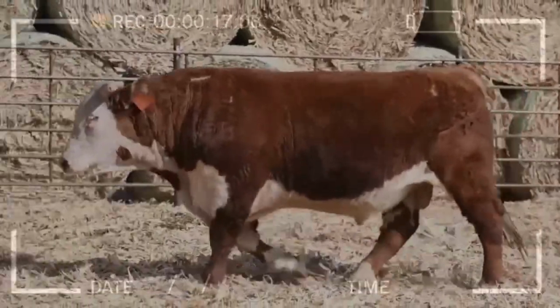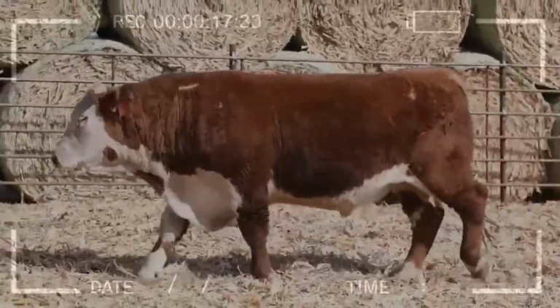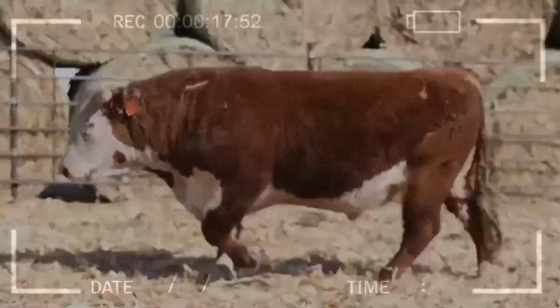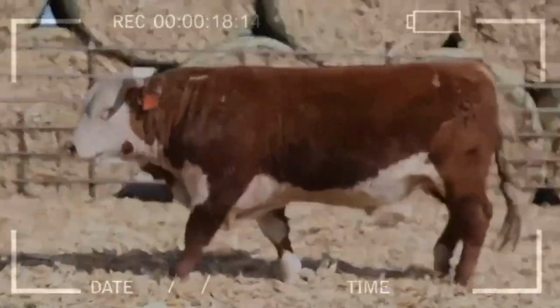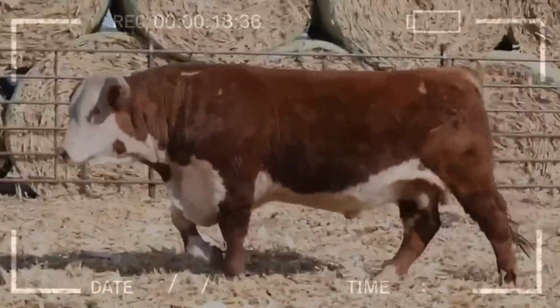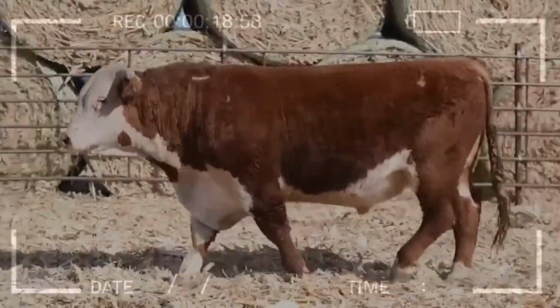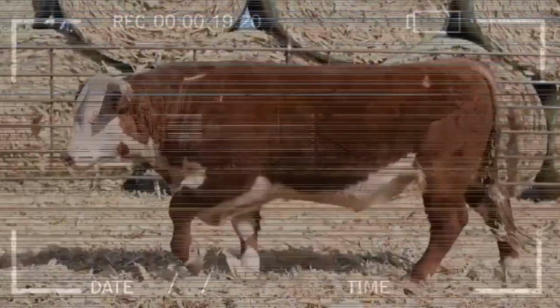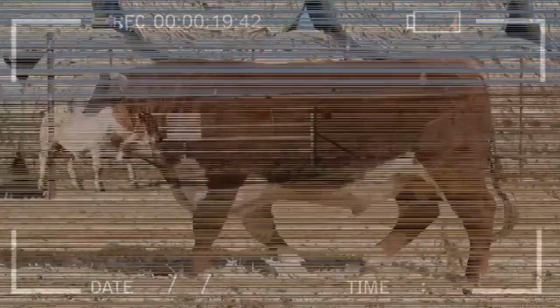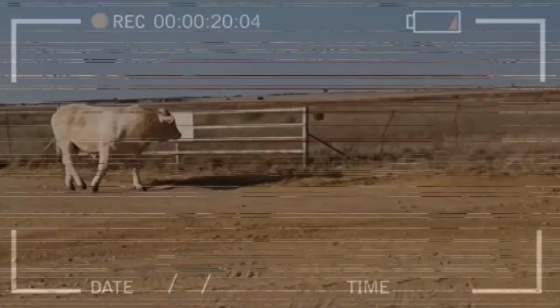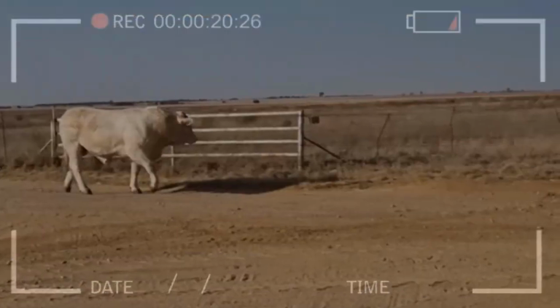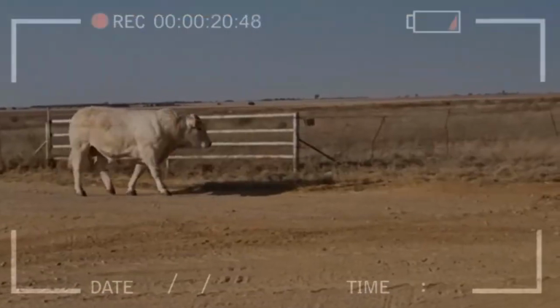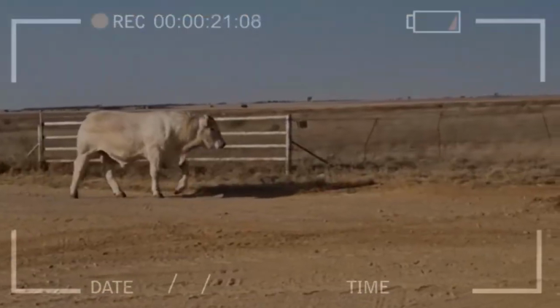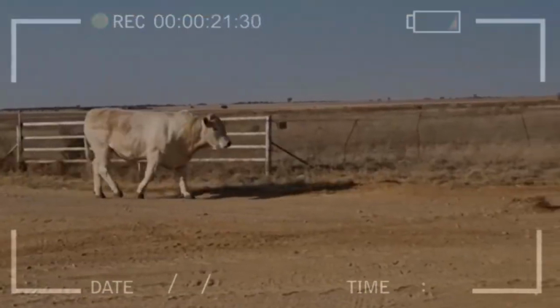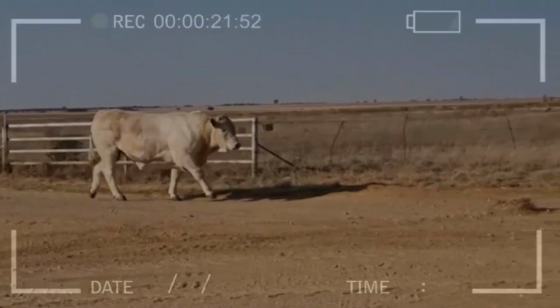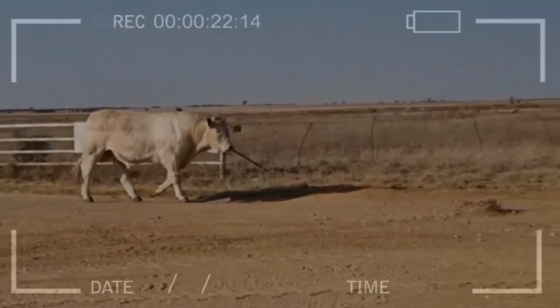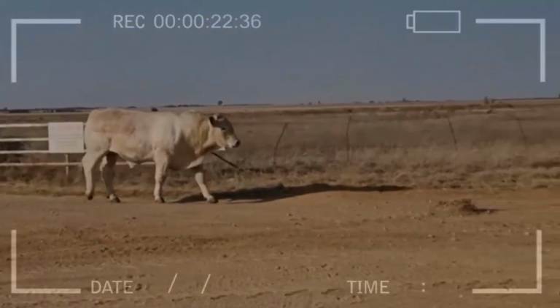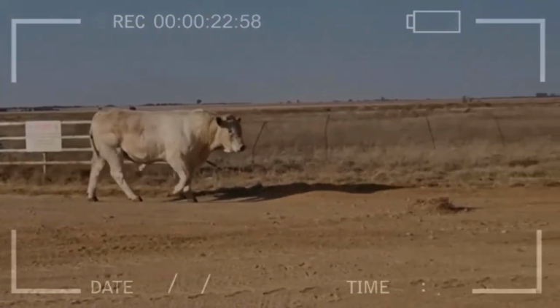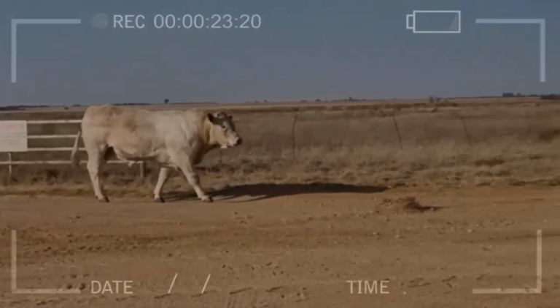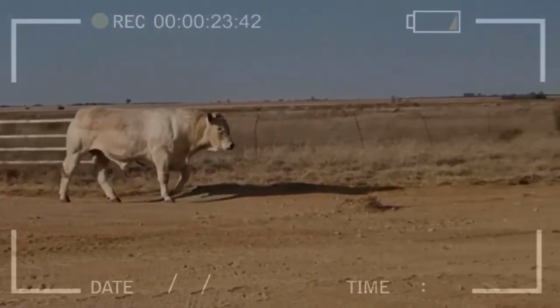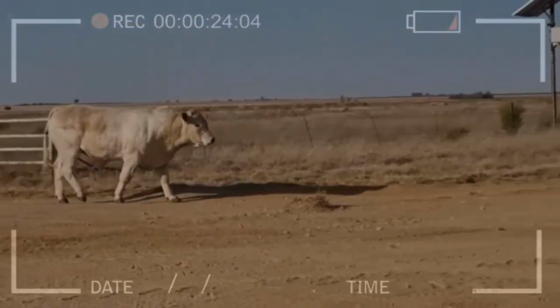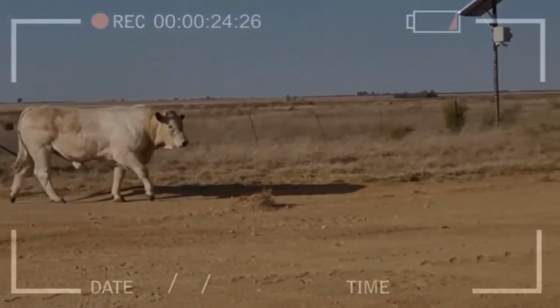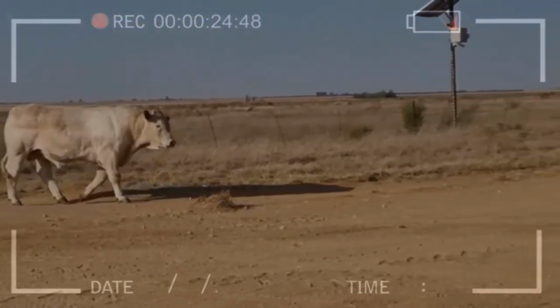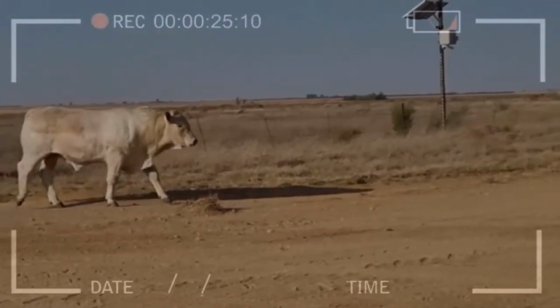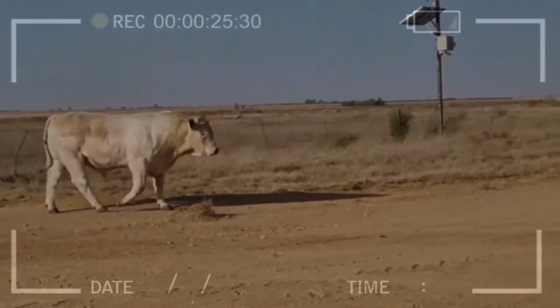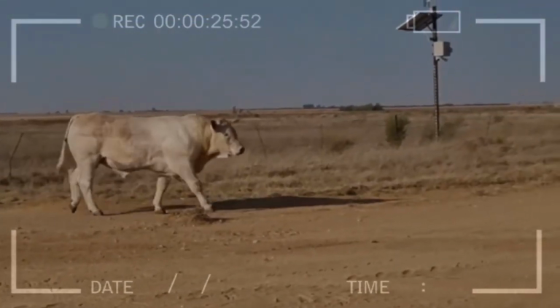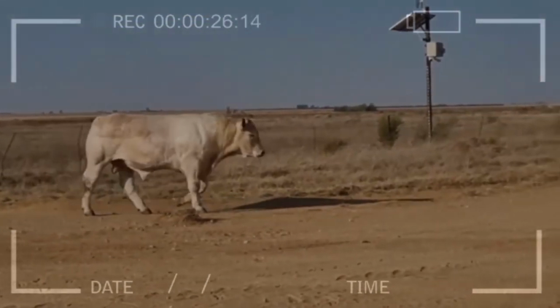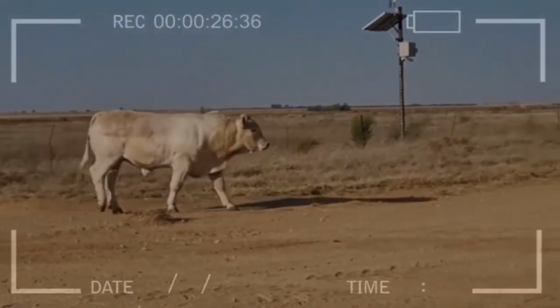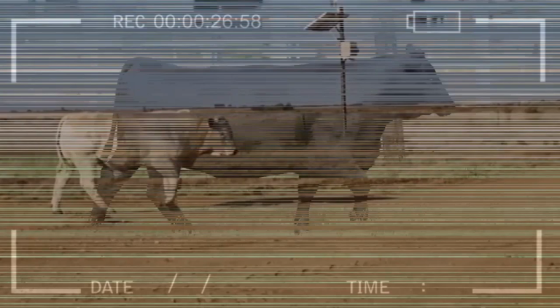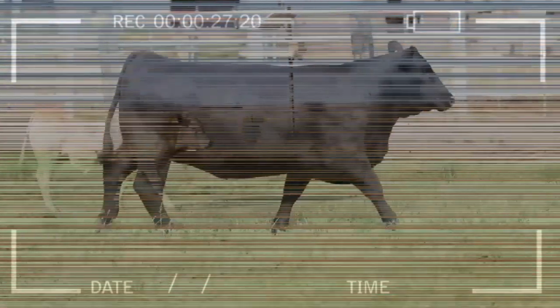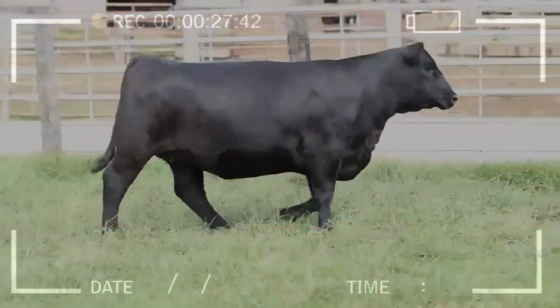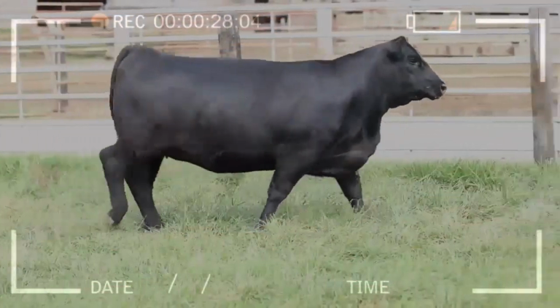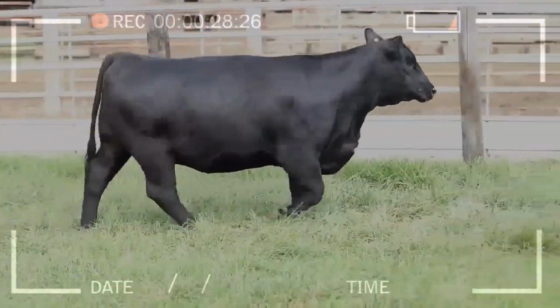Angus: this breed, originally from Scotland, is known for its marbled meat, which is juicy, tender, and has an intense flavor. The animals have compact musculature and a medium size.